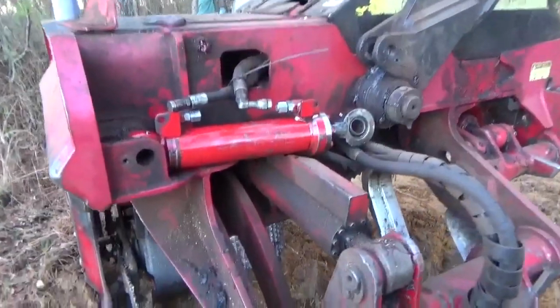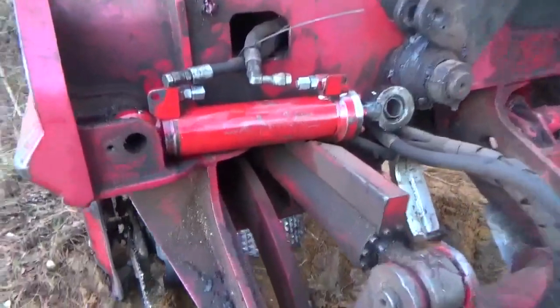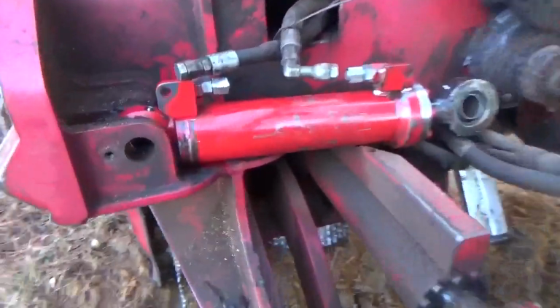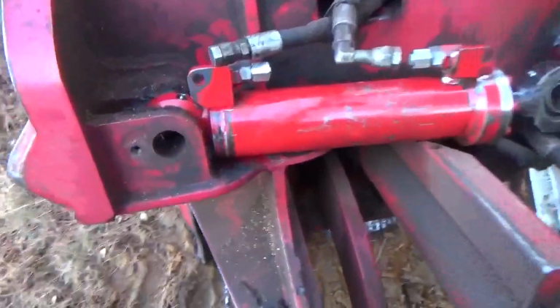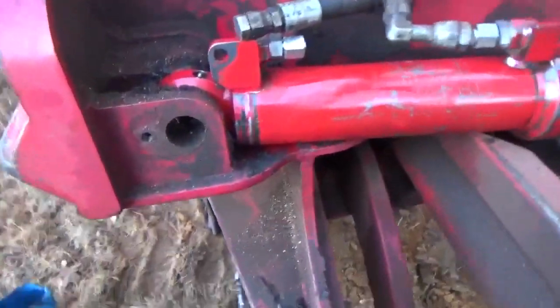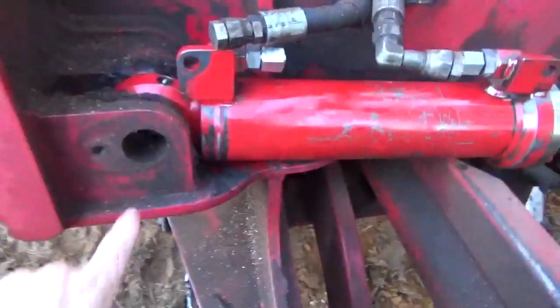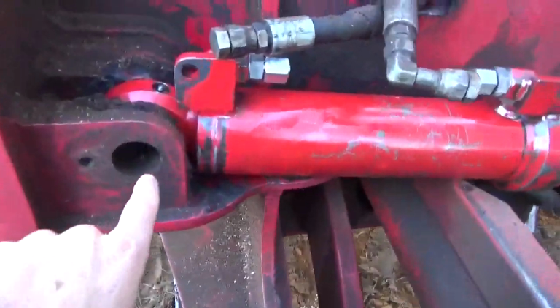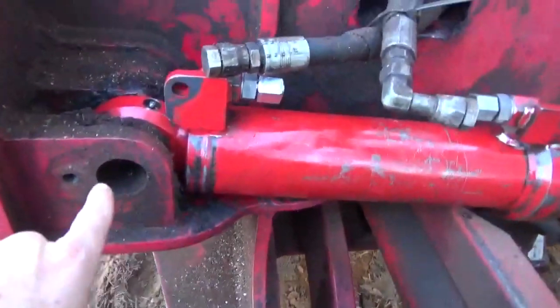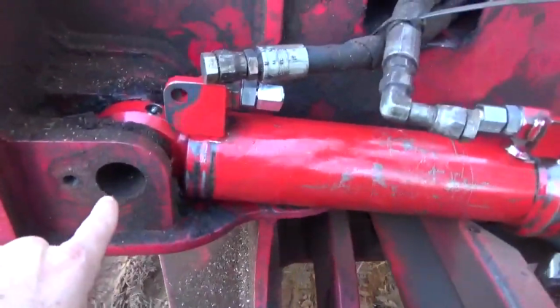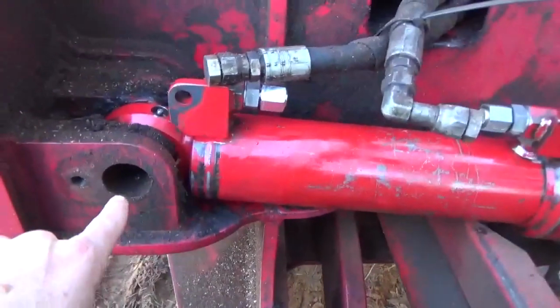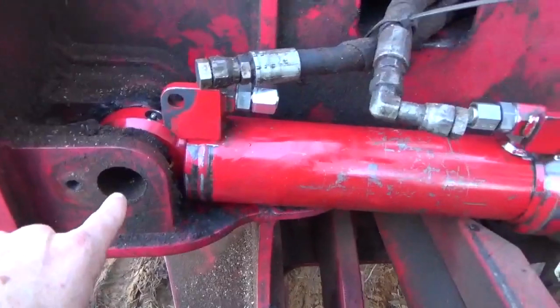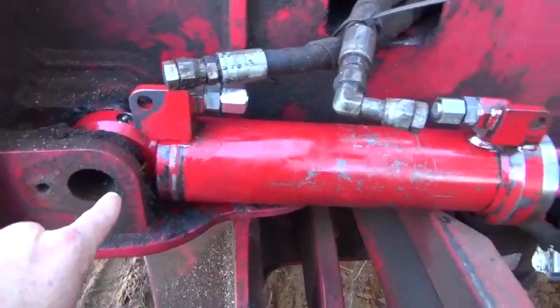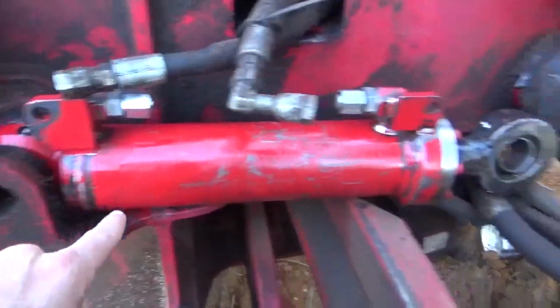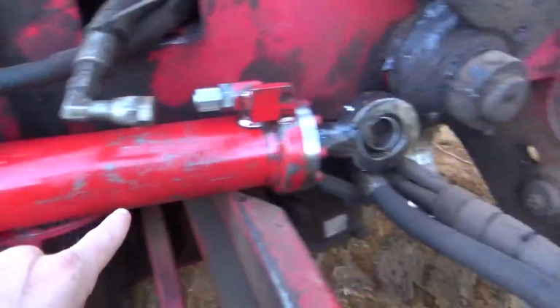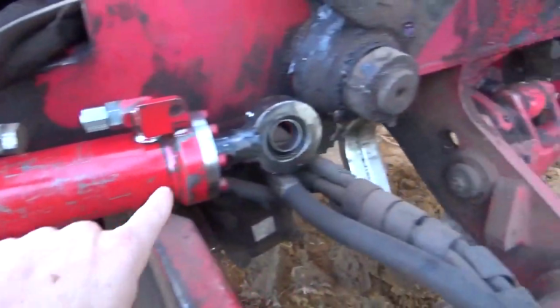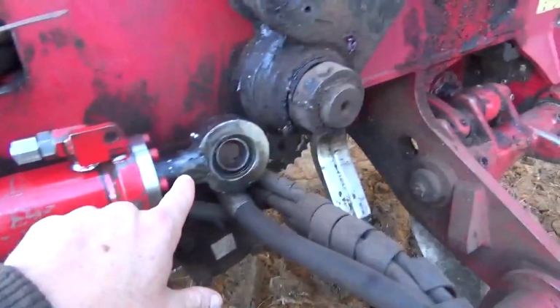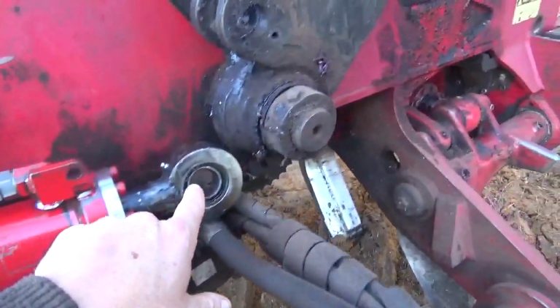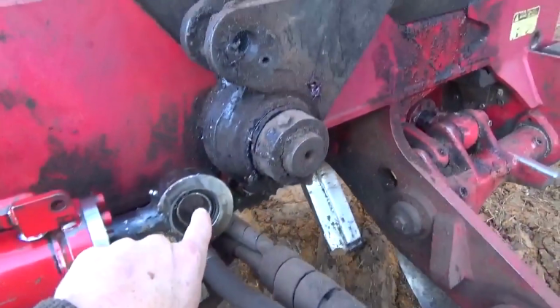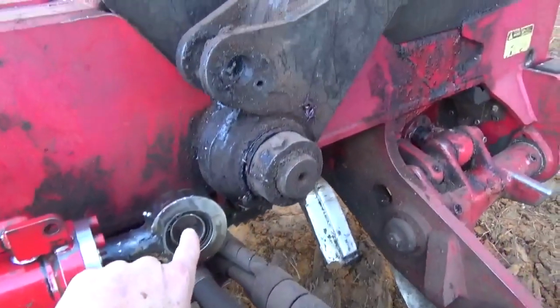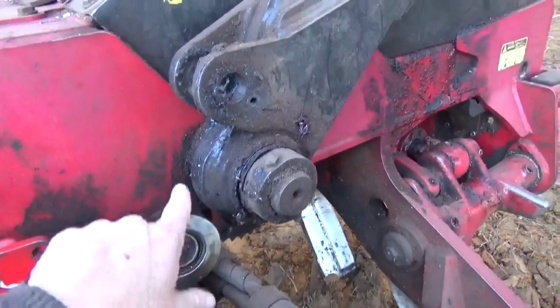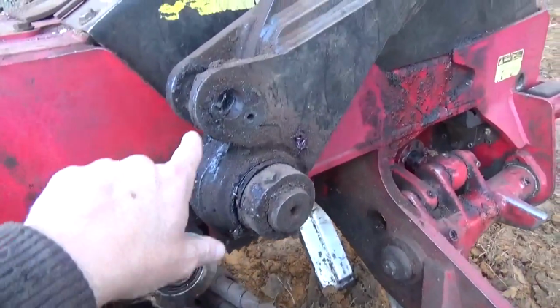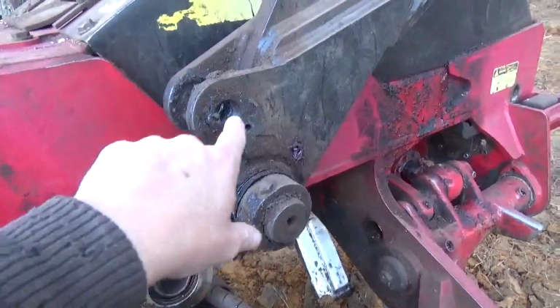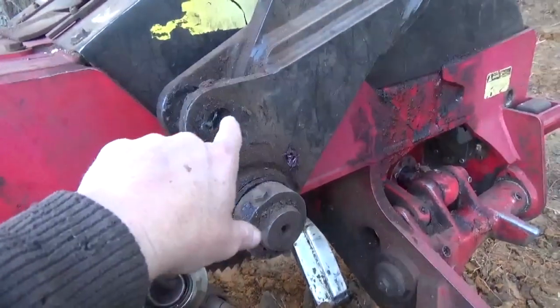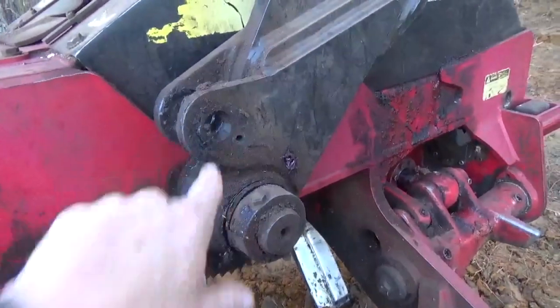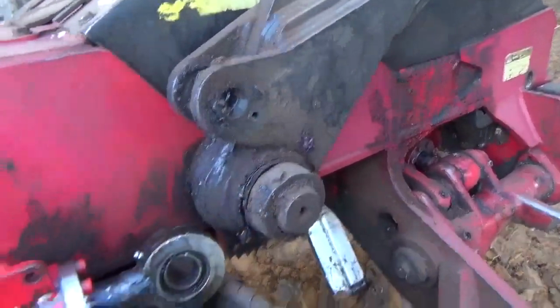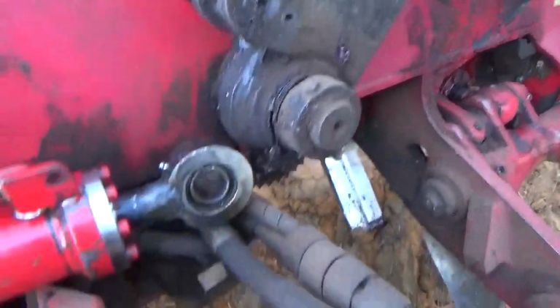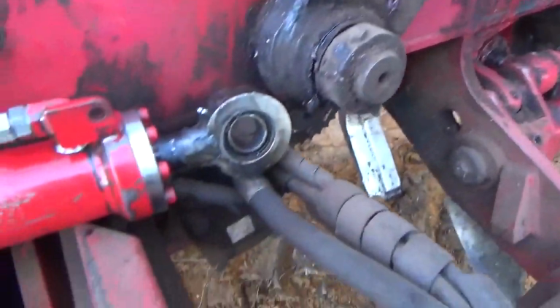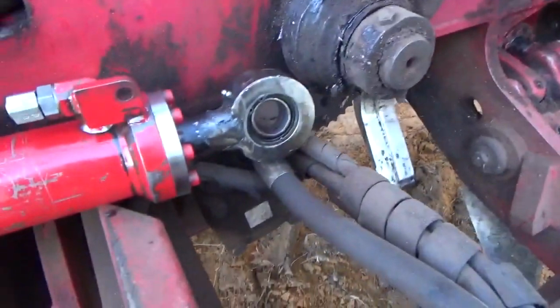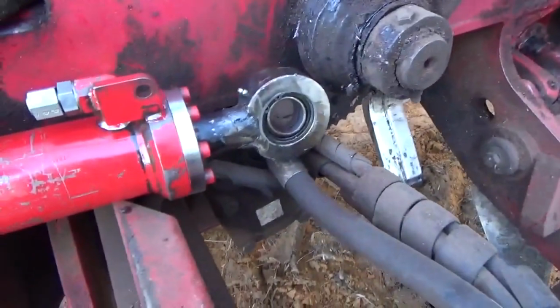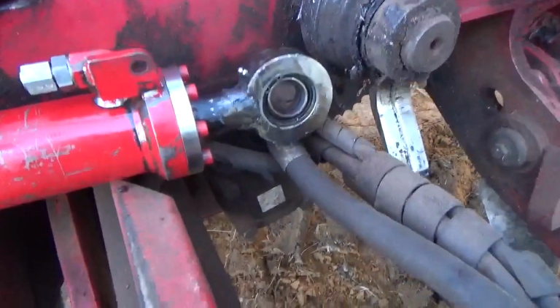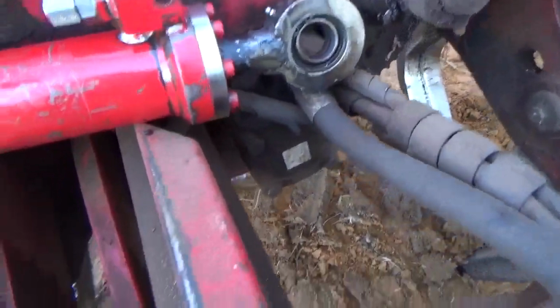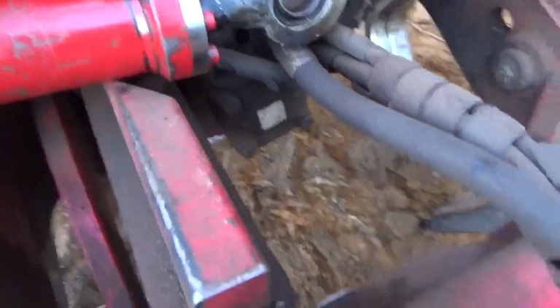You can see it just sits right here. It's got a pin that goes through there, and that goes up to there. Very simple.